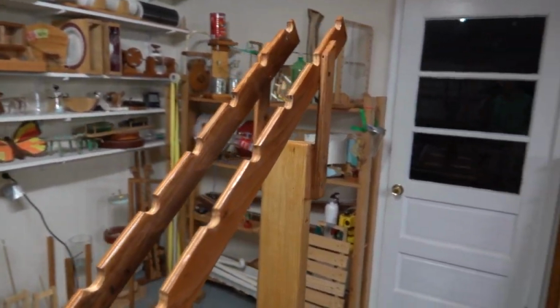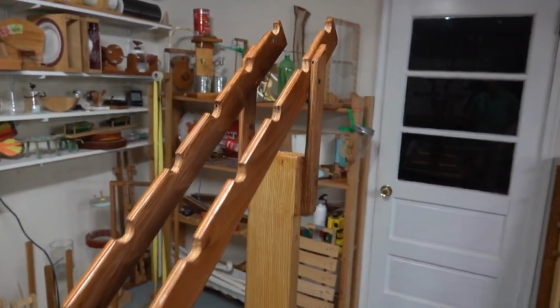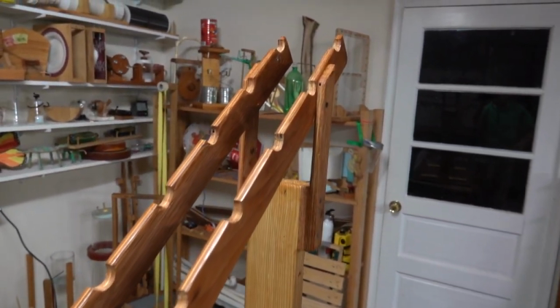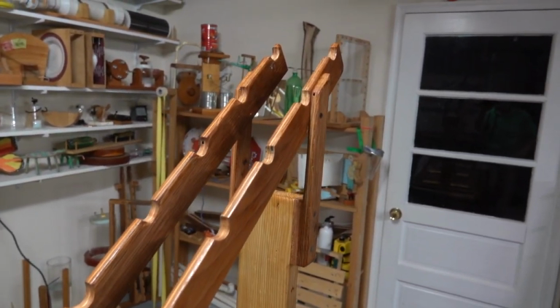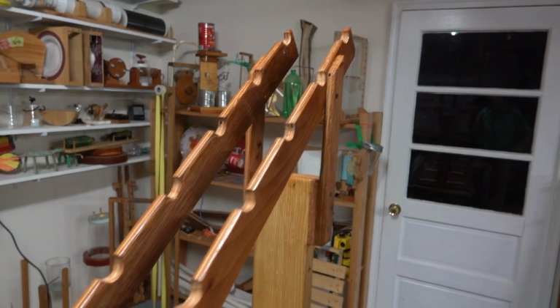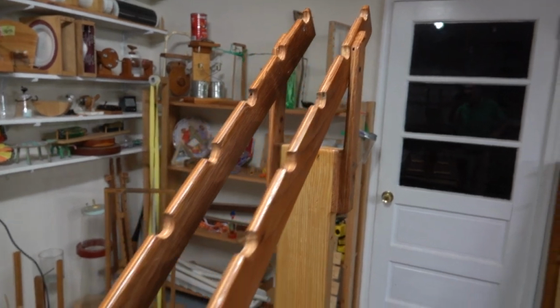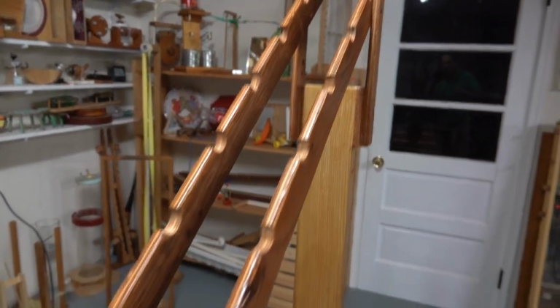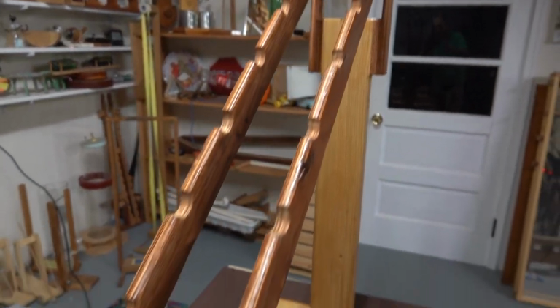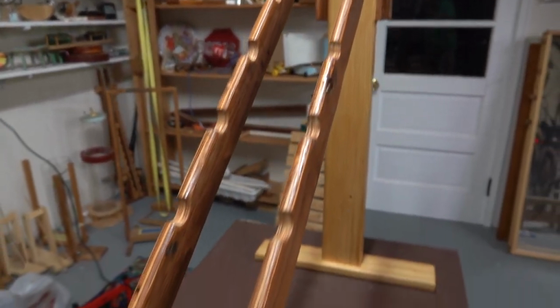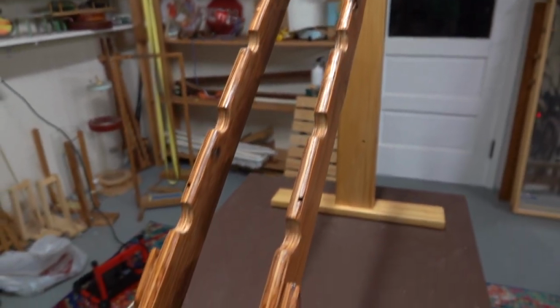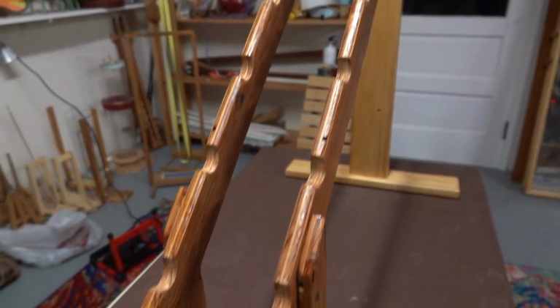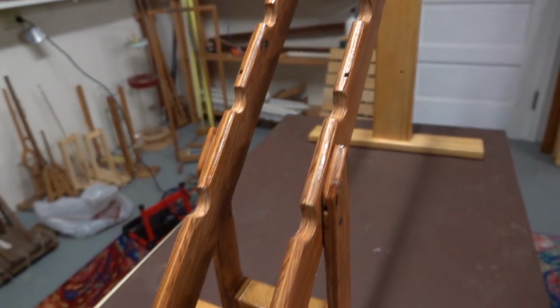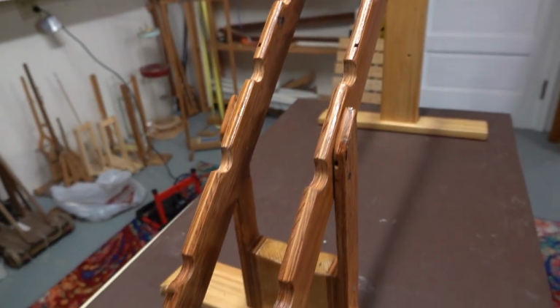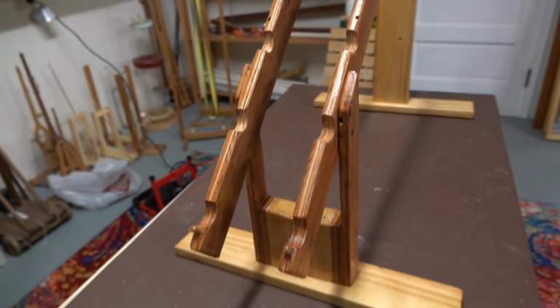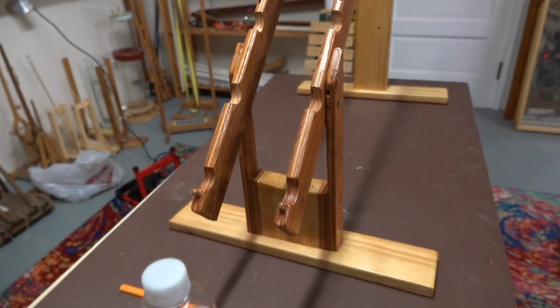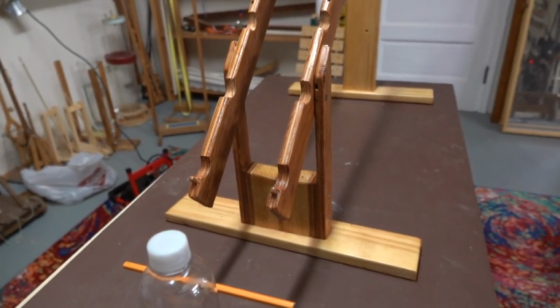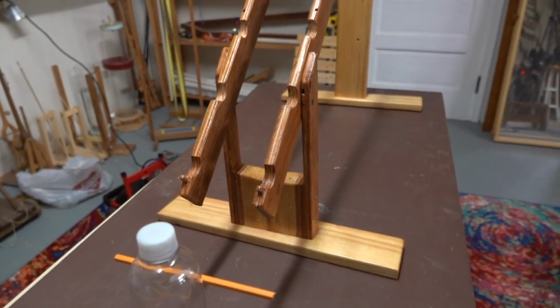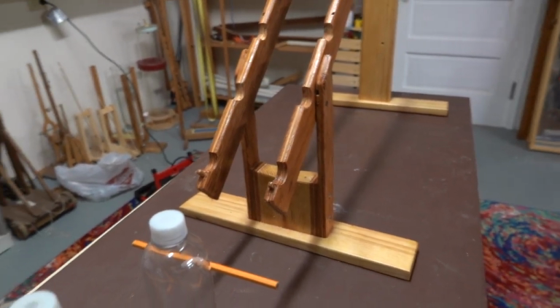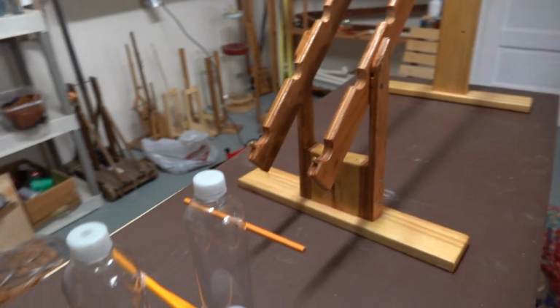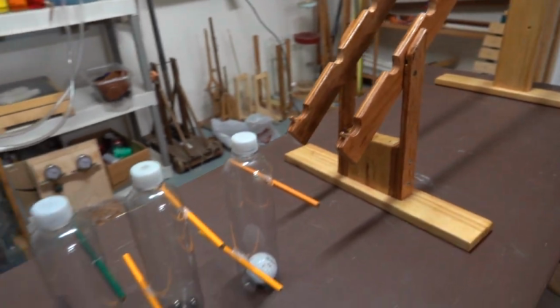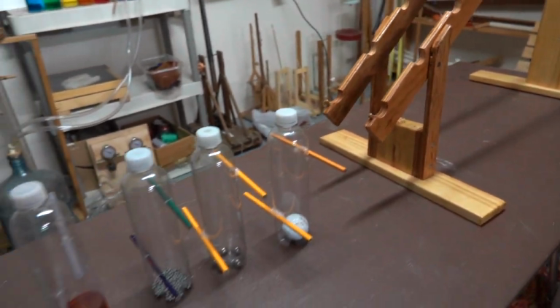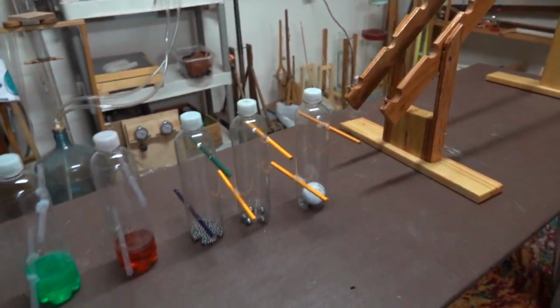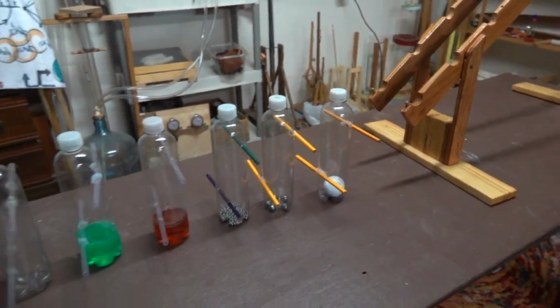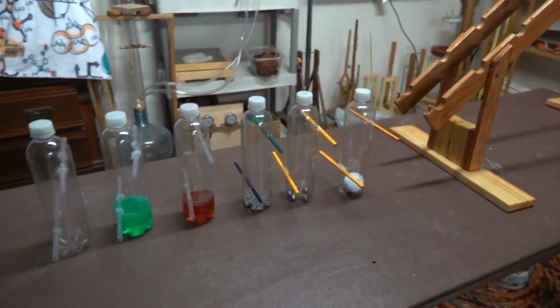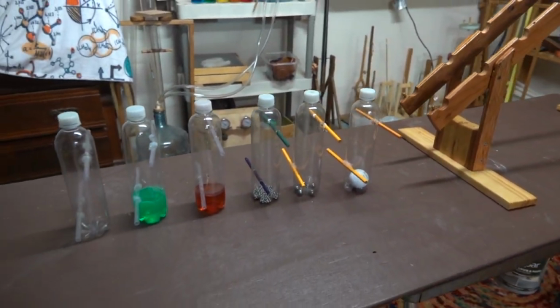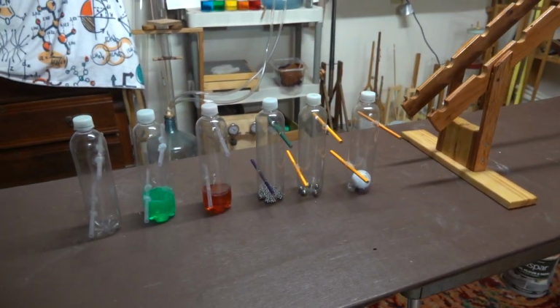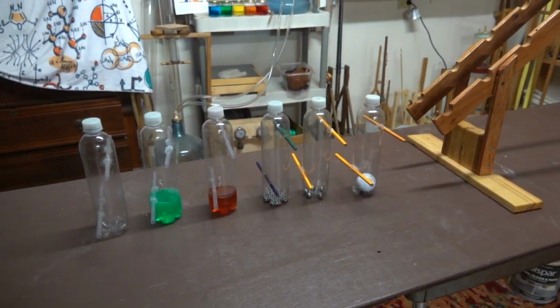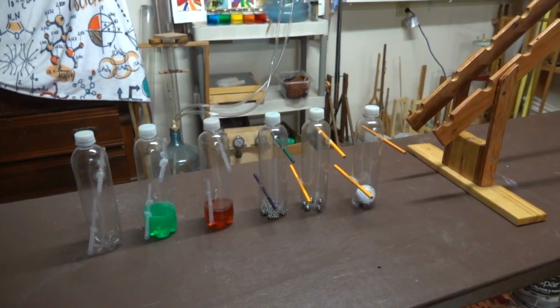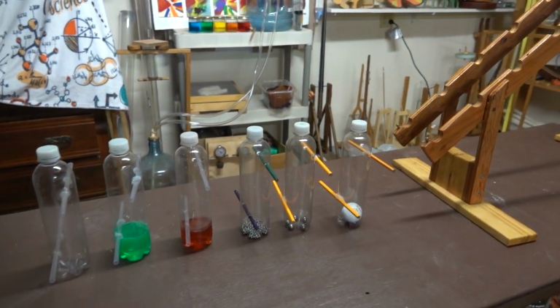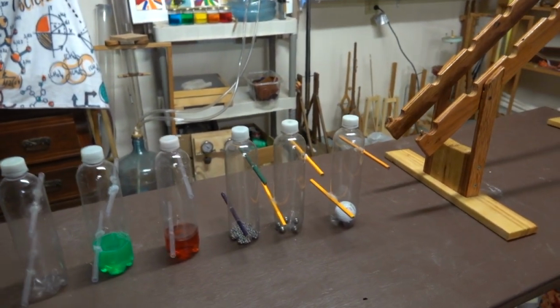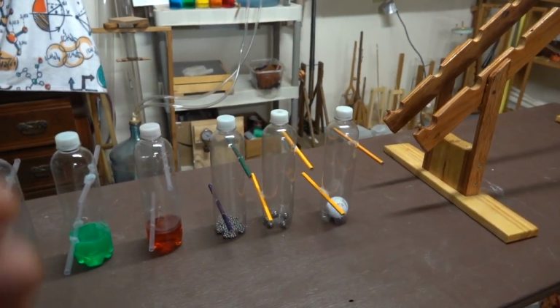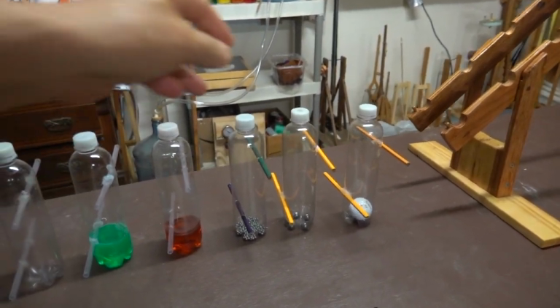Here's the tumbler's frame. The rails have 11 notches carved into them. The tumblers themselves are made out of clear juice bottles. There are several variations that you can make.